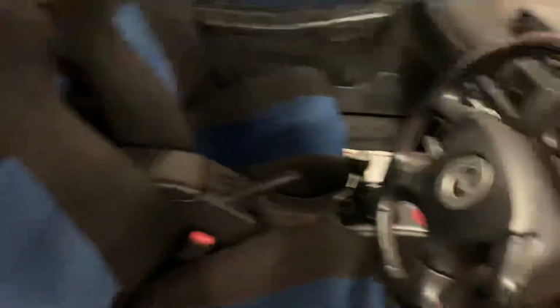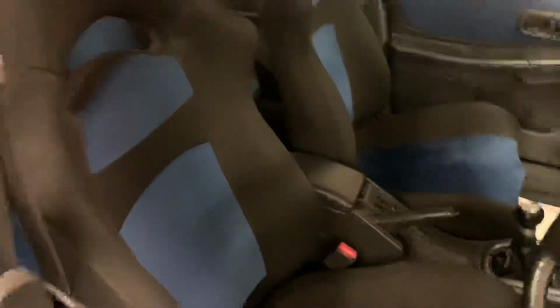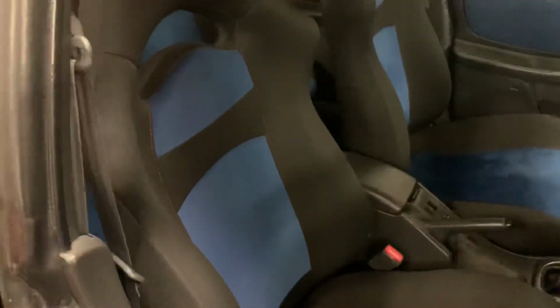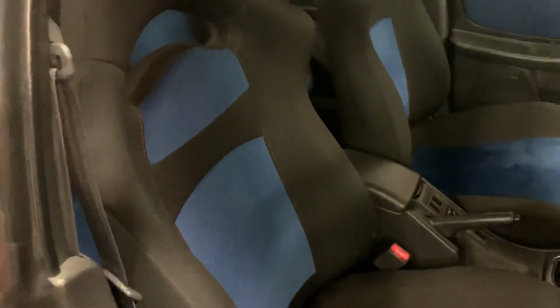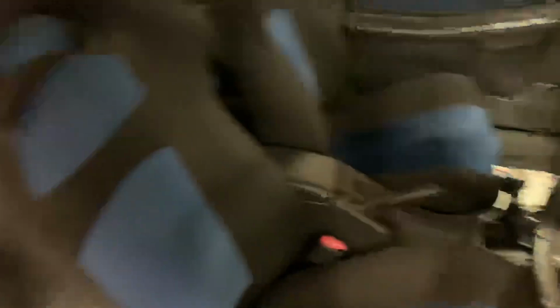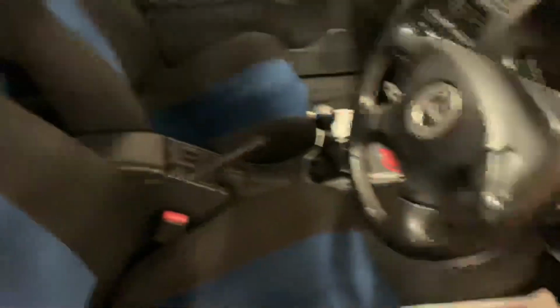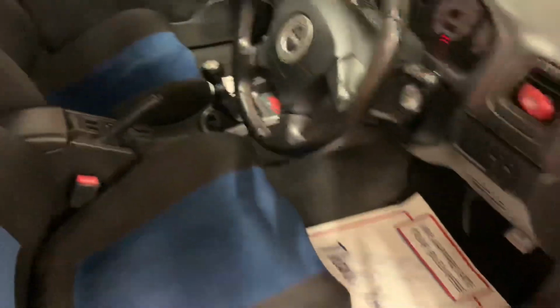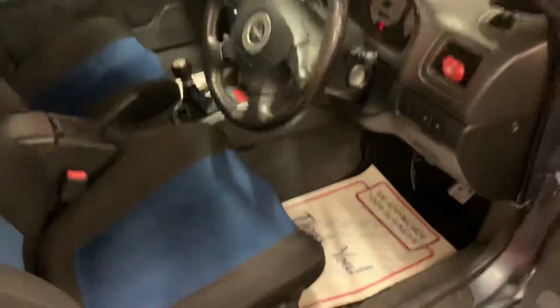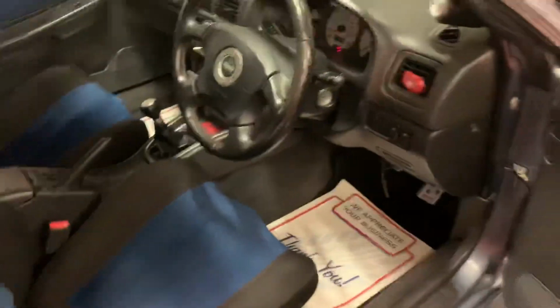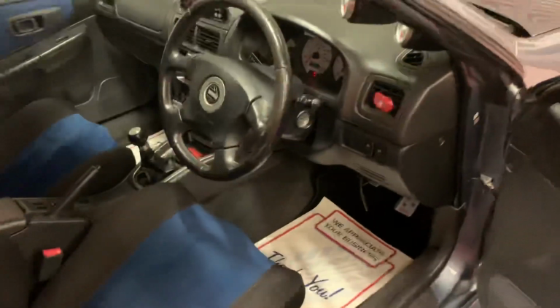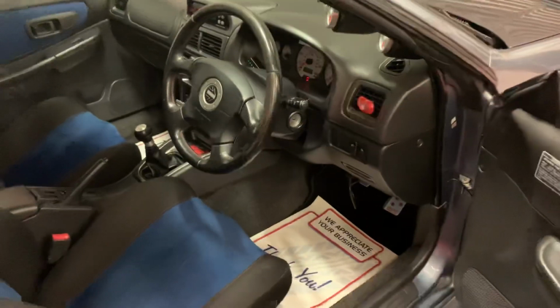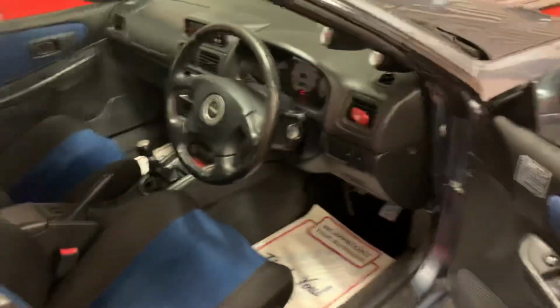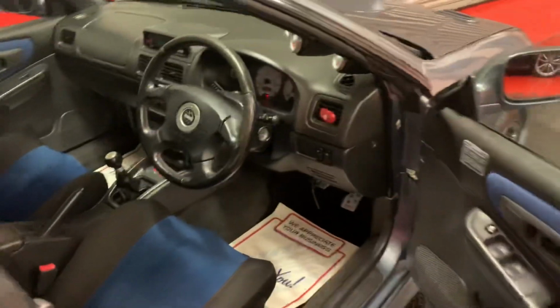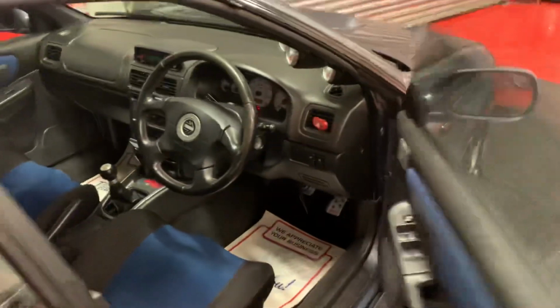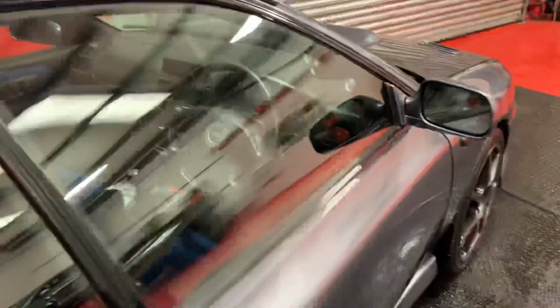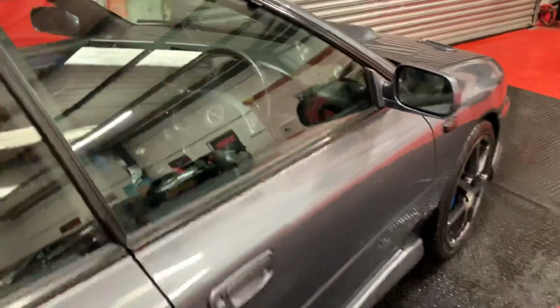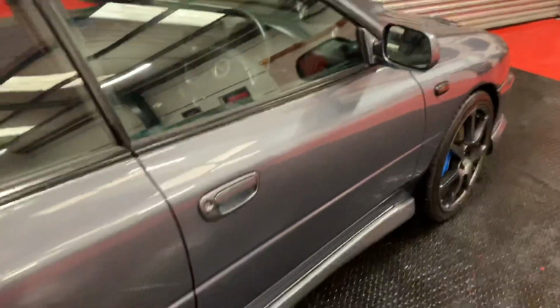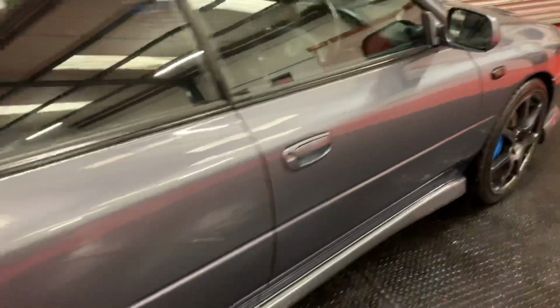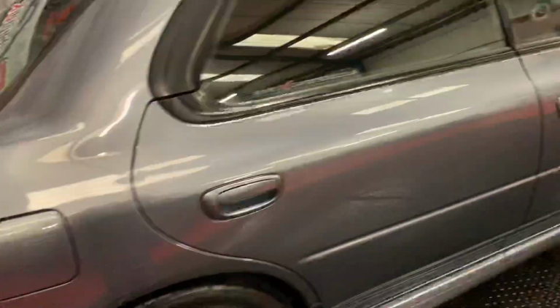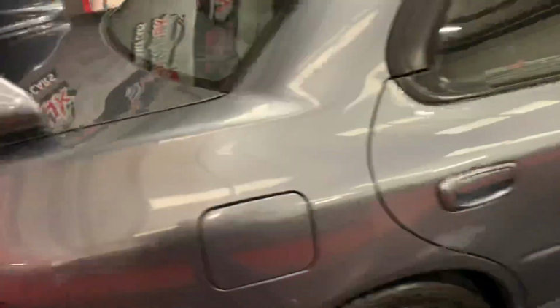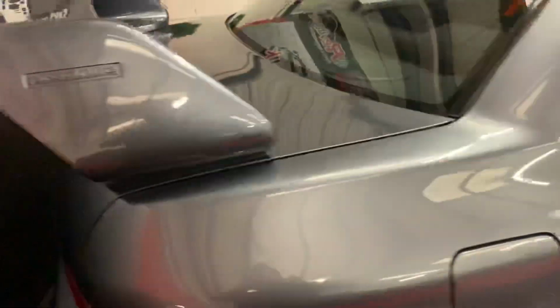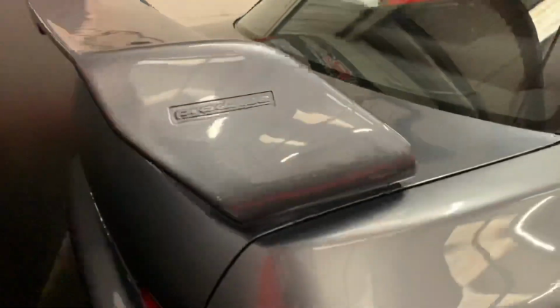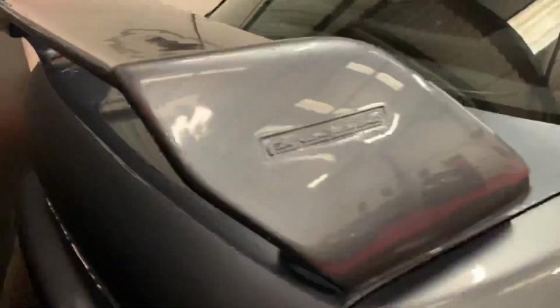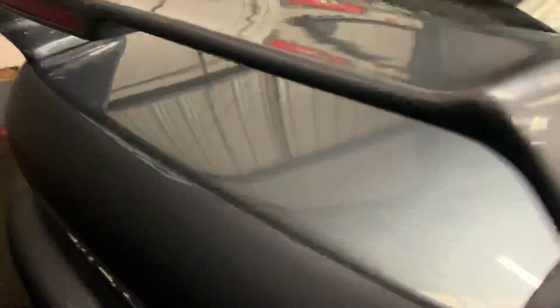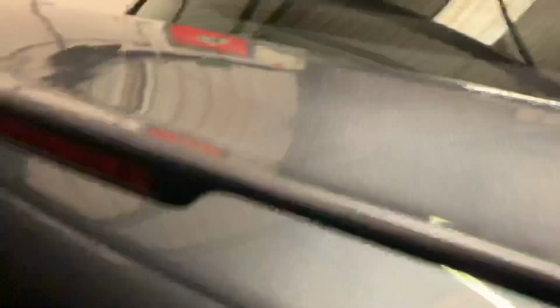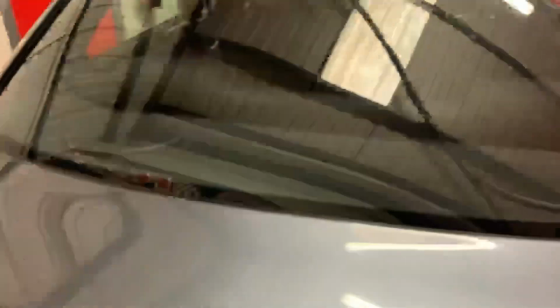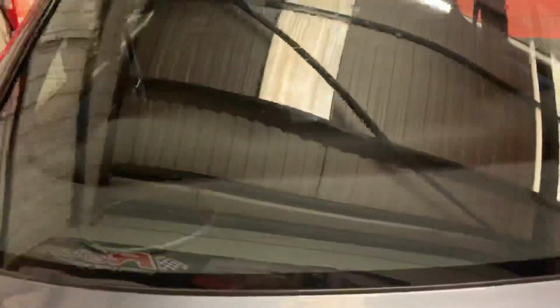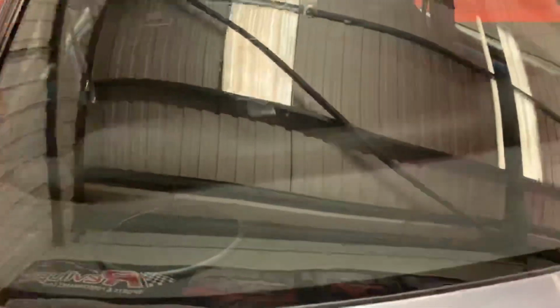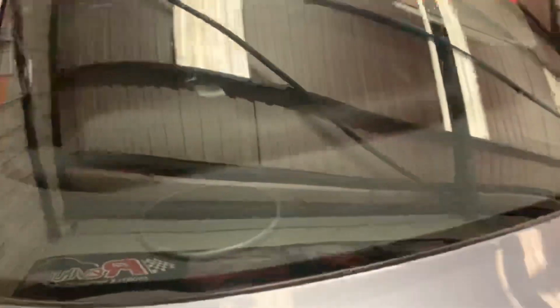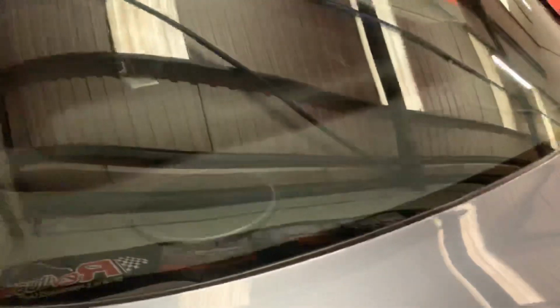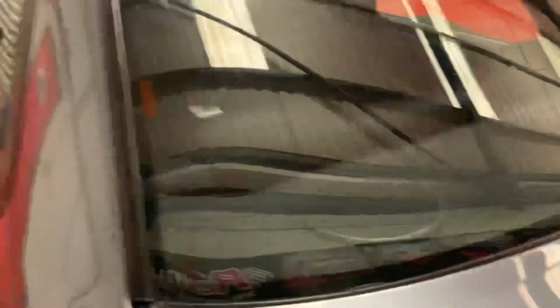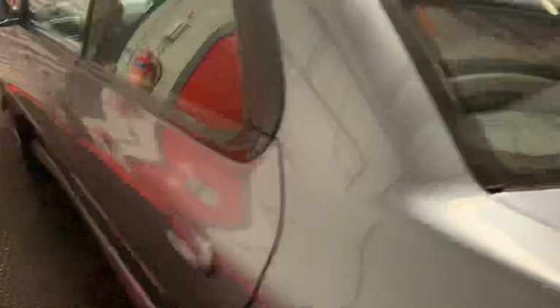Obviously it's a manual, as they all were. Just a lovely bit of kit, this. Very straight, no strange noises, no strange stories. It just is a lovely bit of kit. It's got the ProDrive spoiler, obviously, and everything on the back. I'm just going to squeeze around, as you can see, to the other side of the vehicle as well.